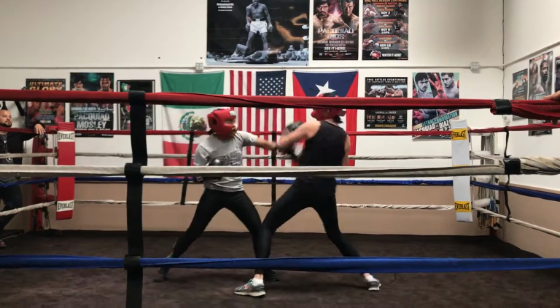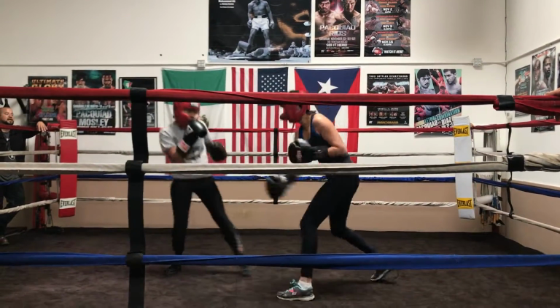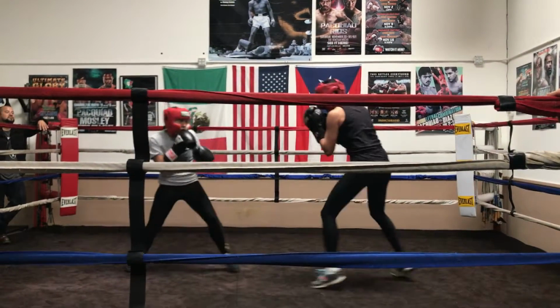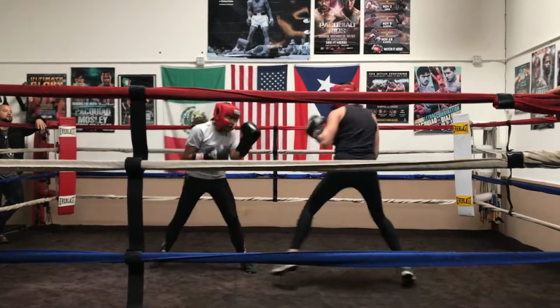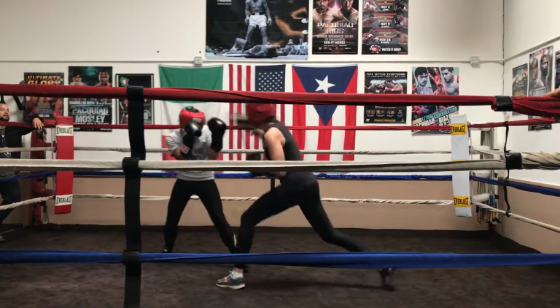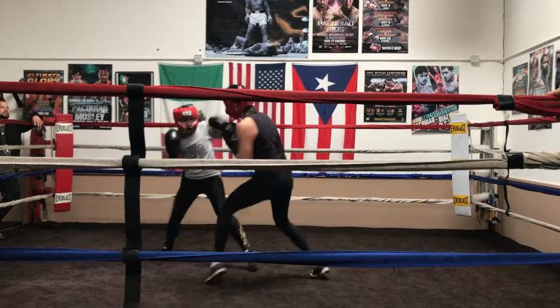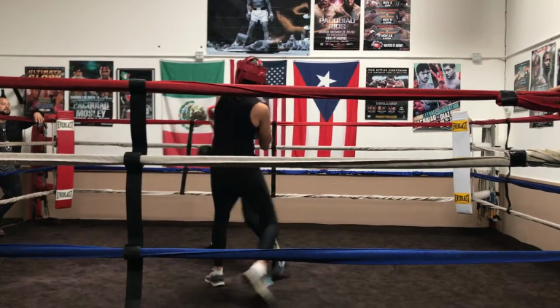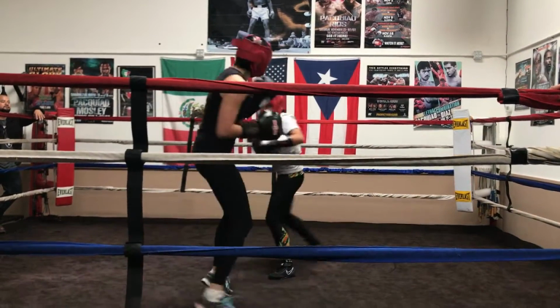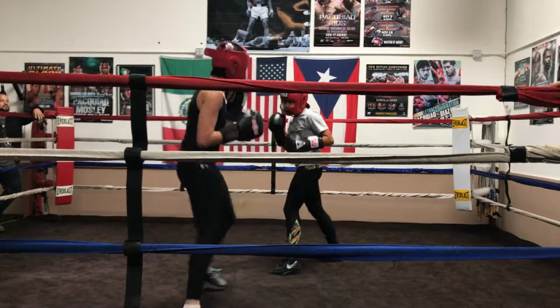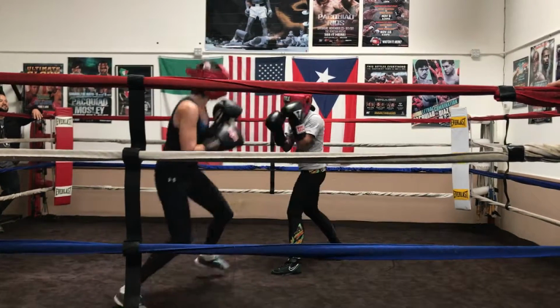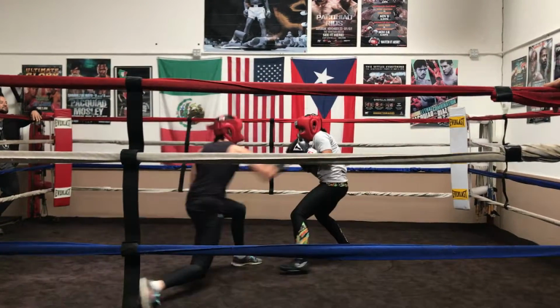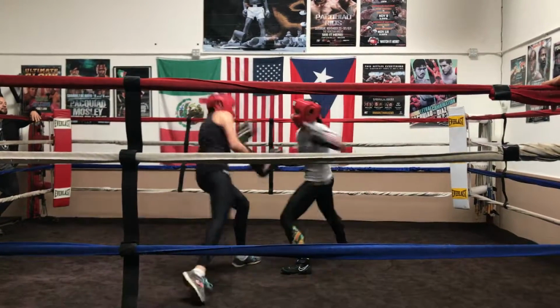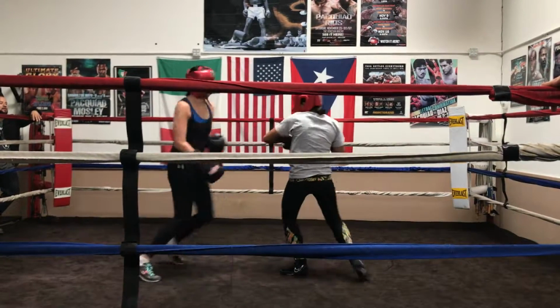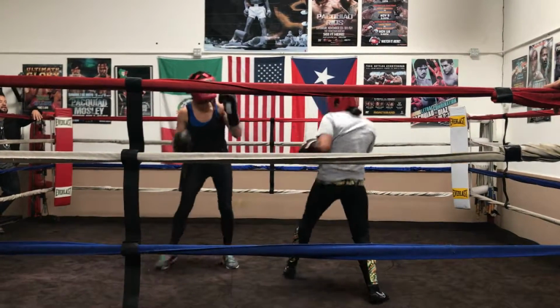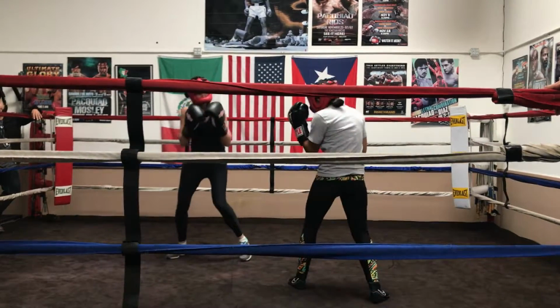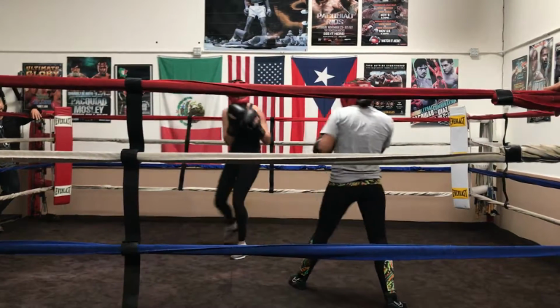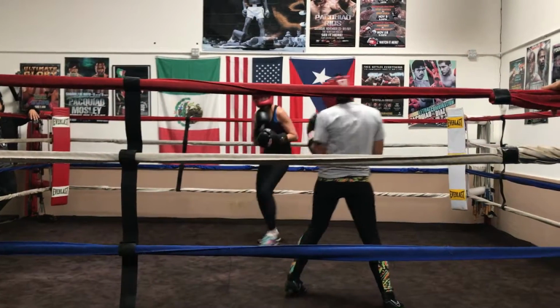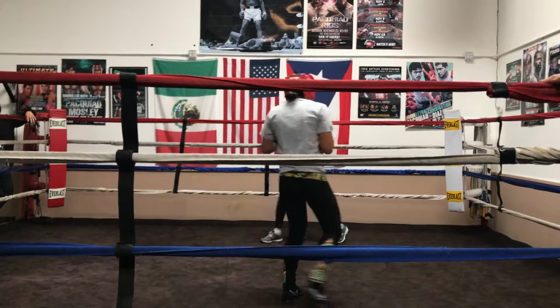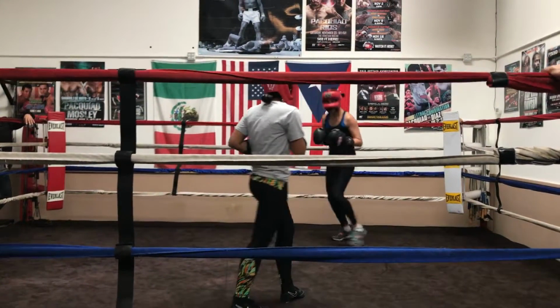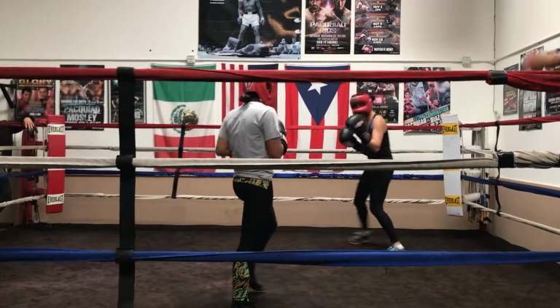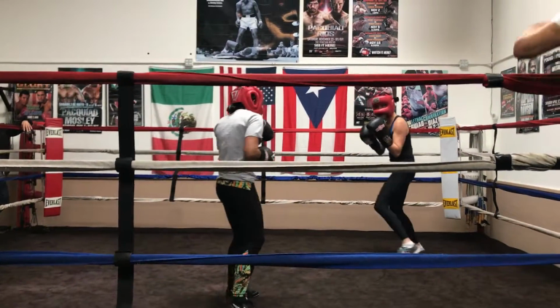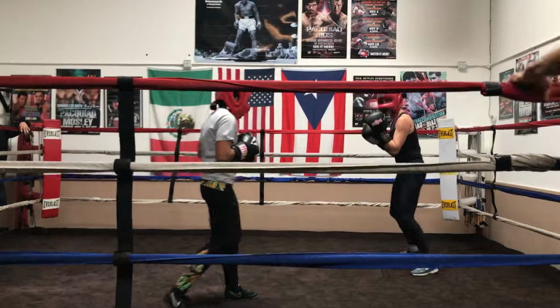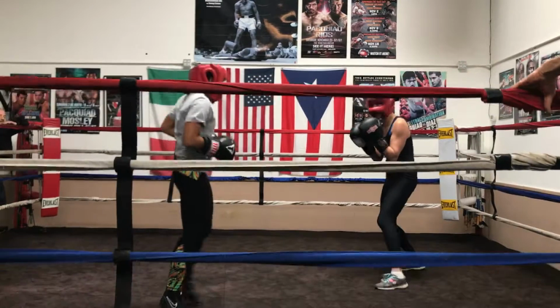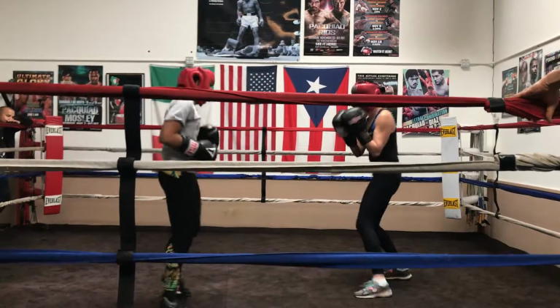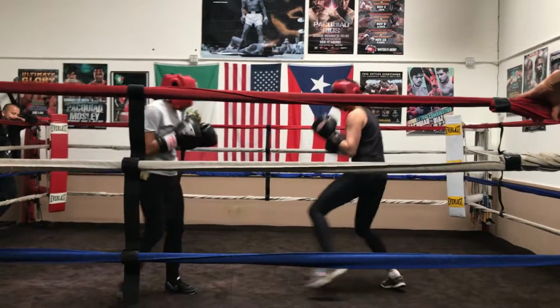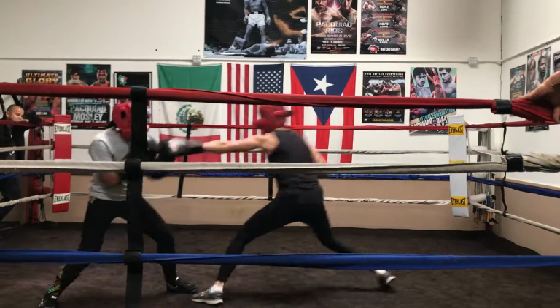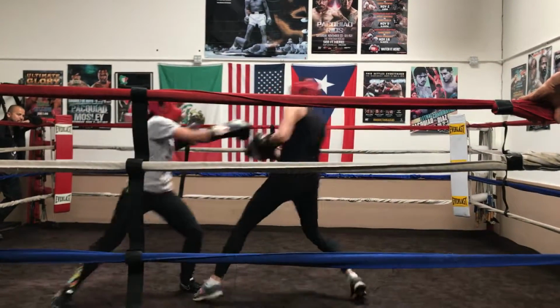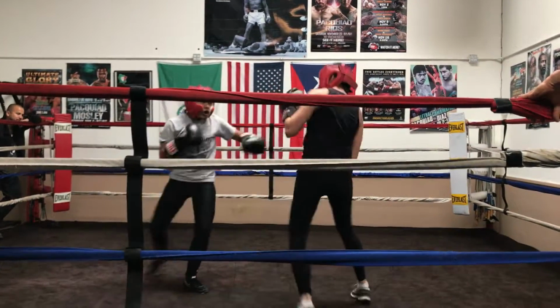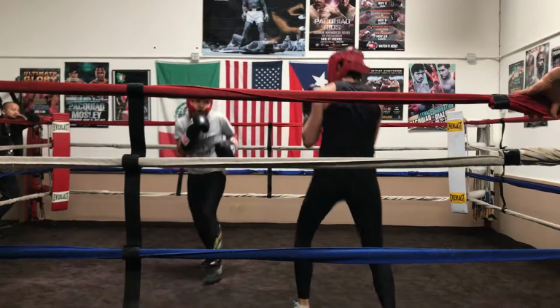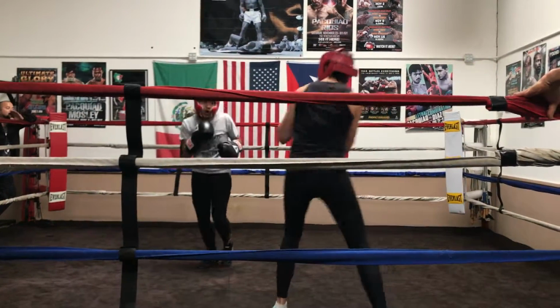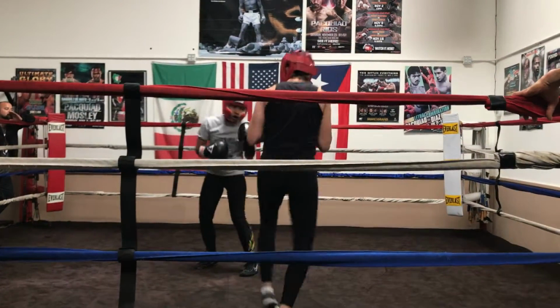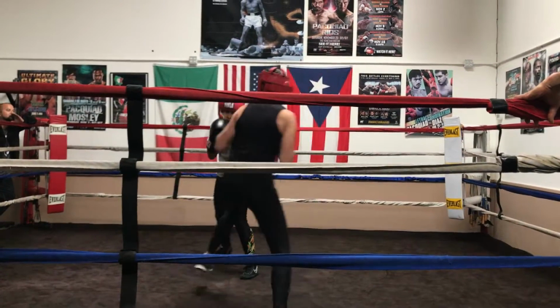There you go. Jab. There you go. Stay out there. Keep flicking that jab. Rhythm. Pop, pop. So your rhythm. Keep going right here. Jab. Don't mess with the jab.